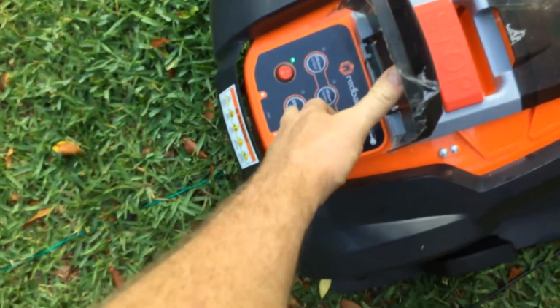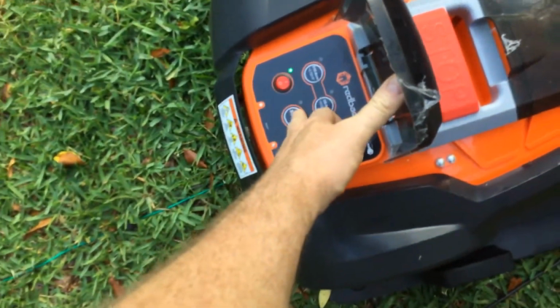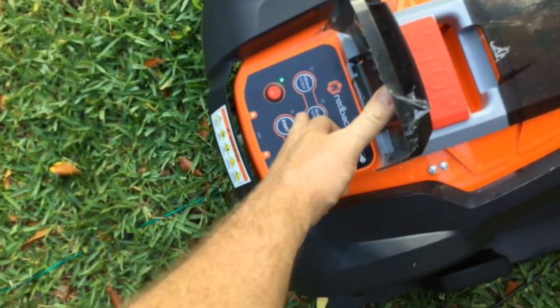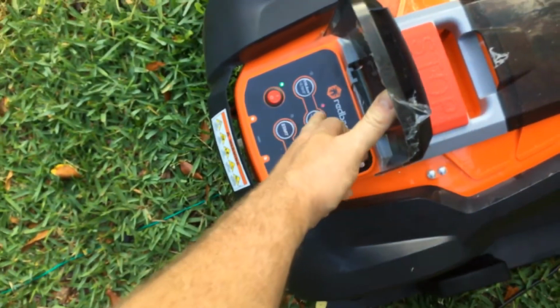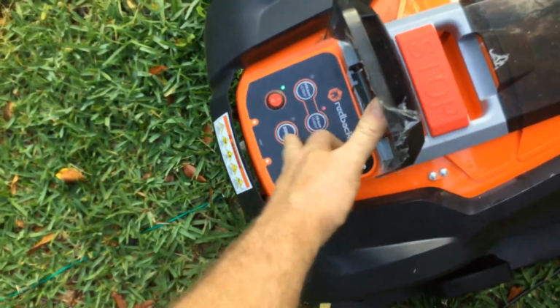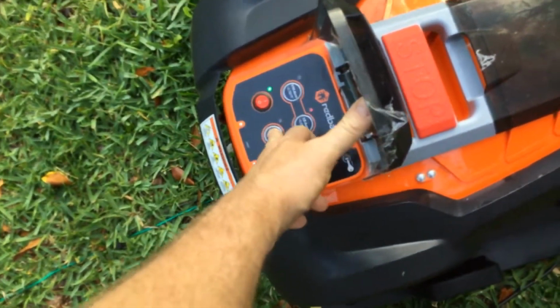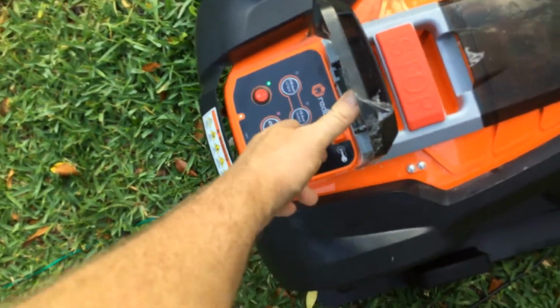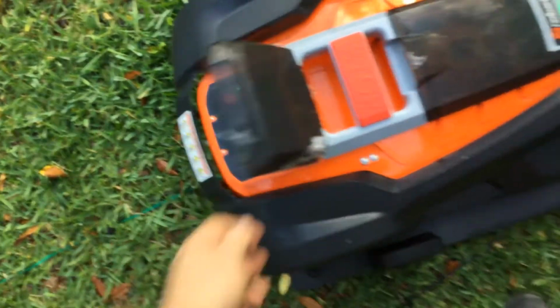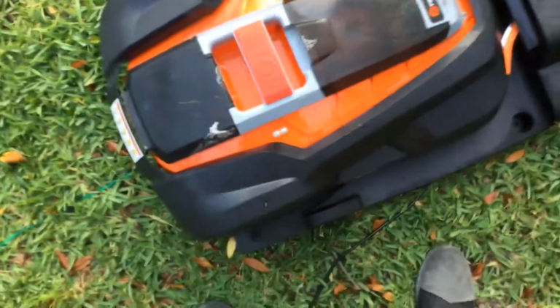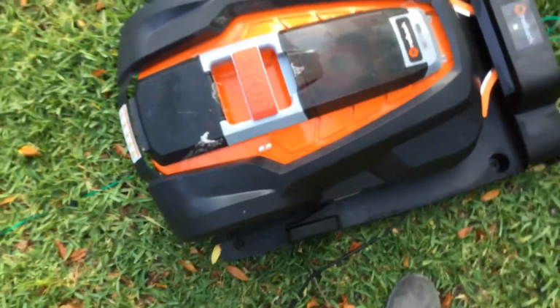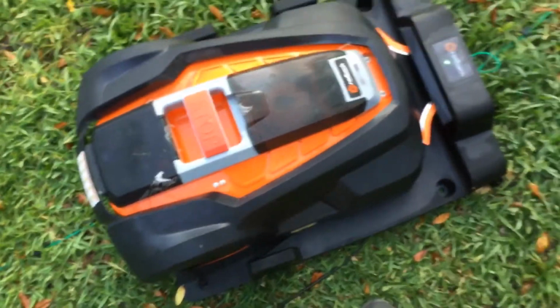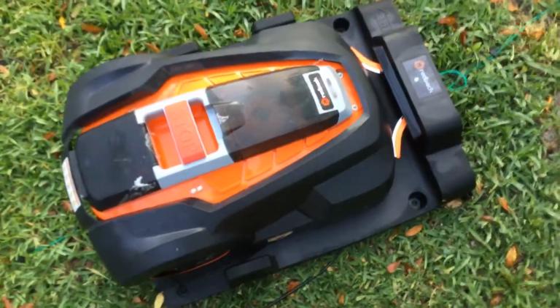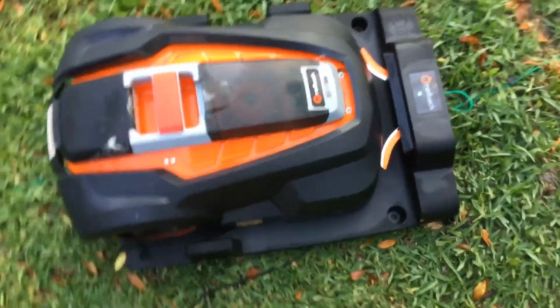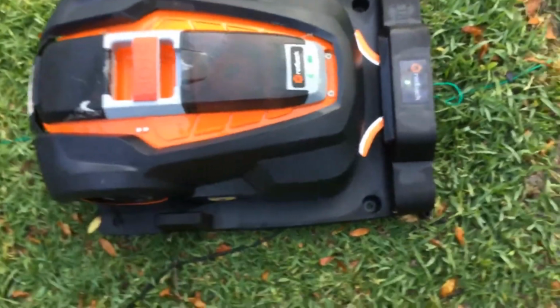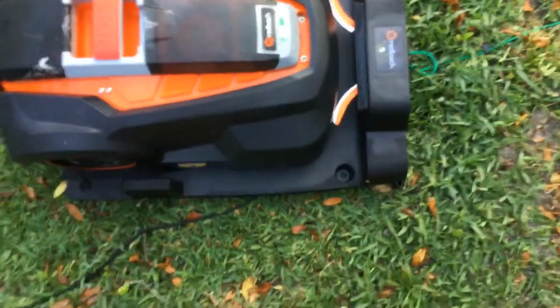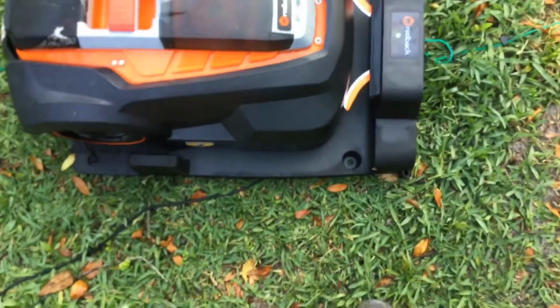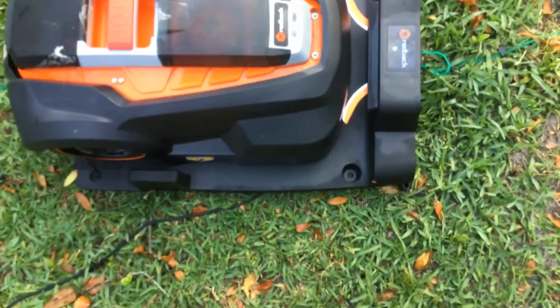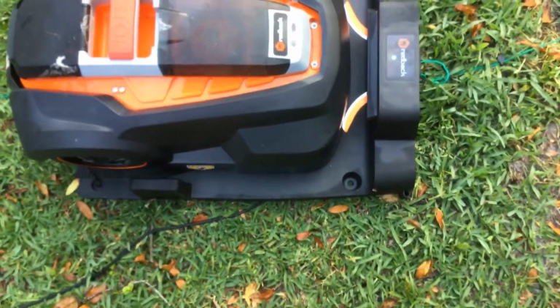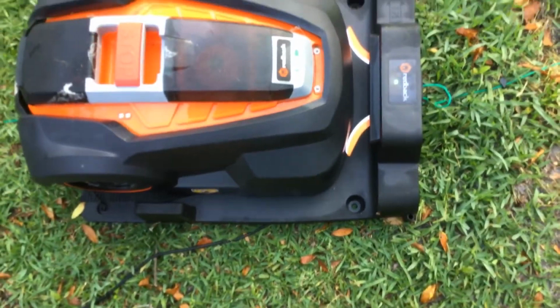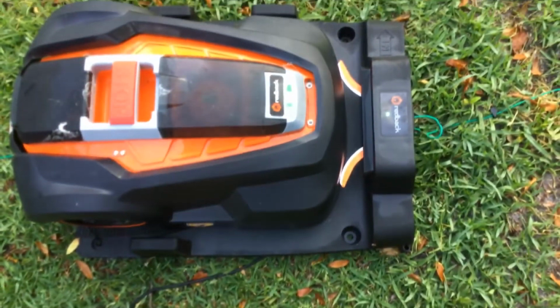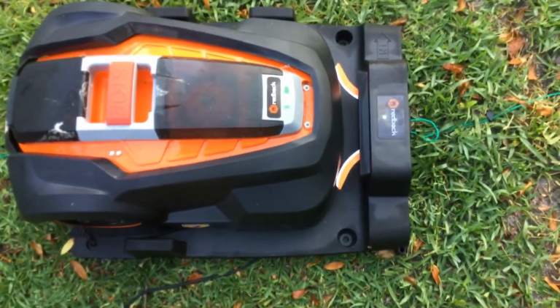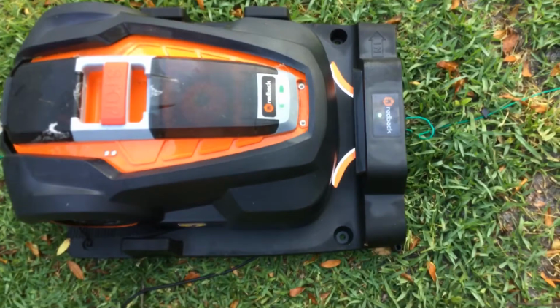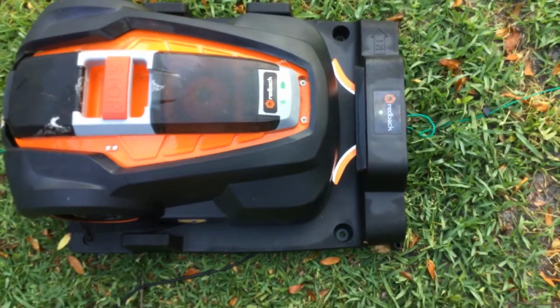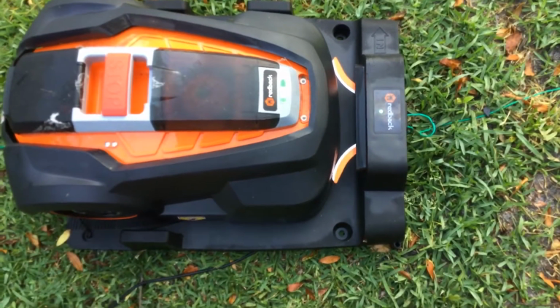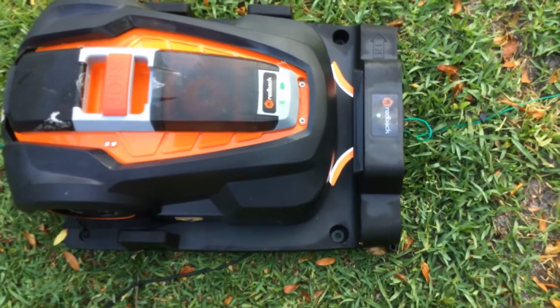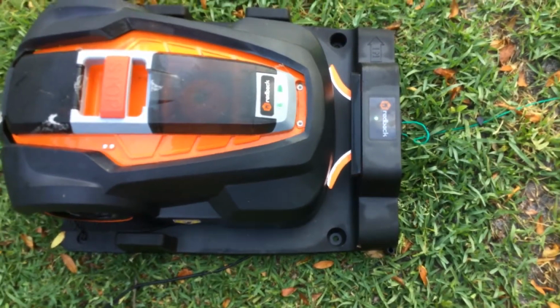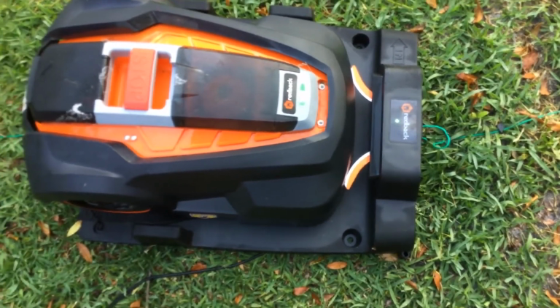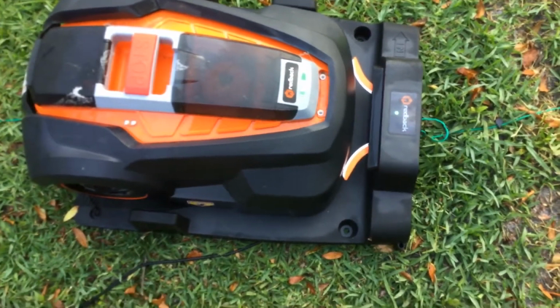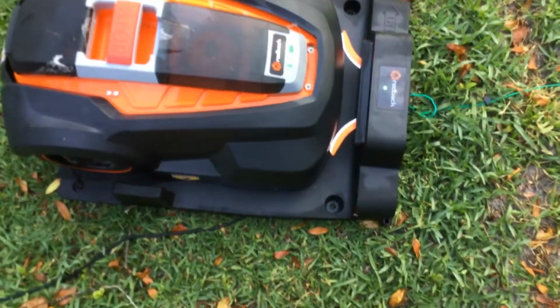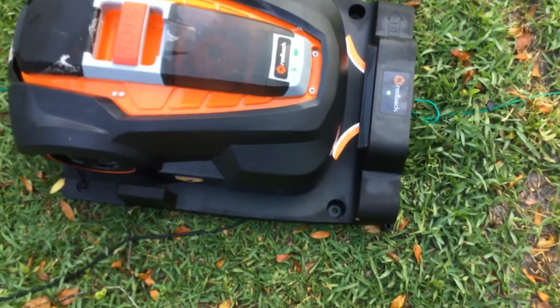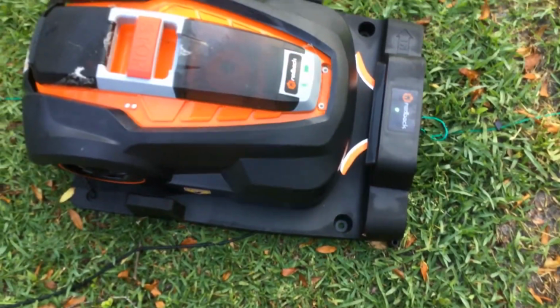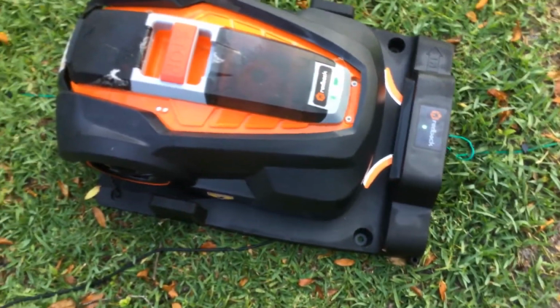Hit start, and it just moves, but then it says it's not charged. It says it's charged. So I don't know.